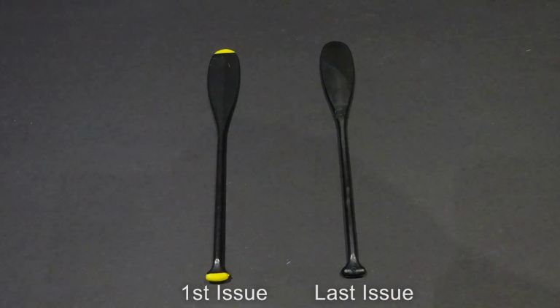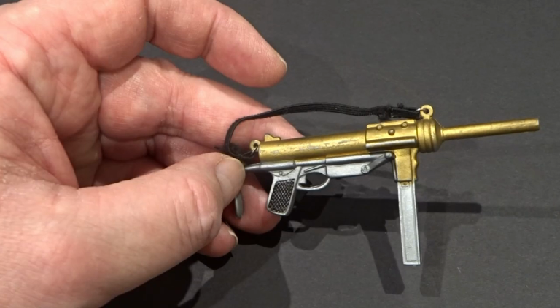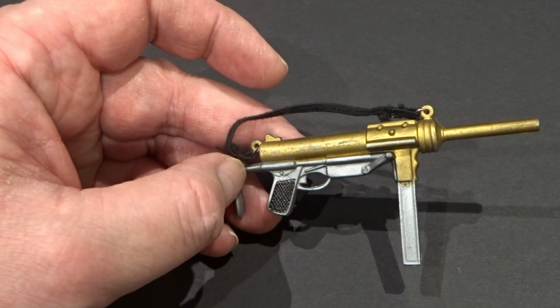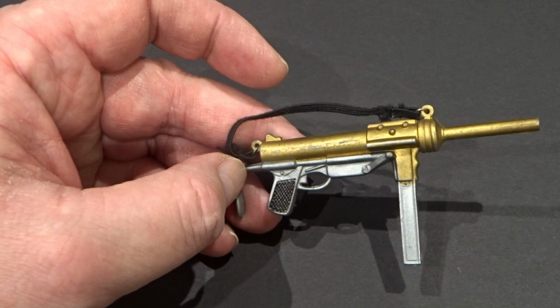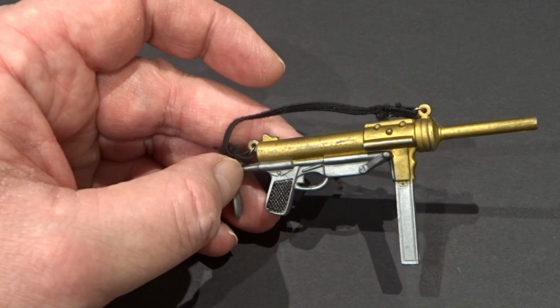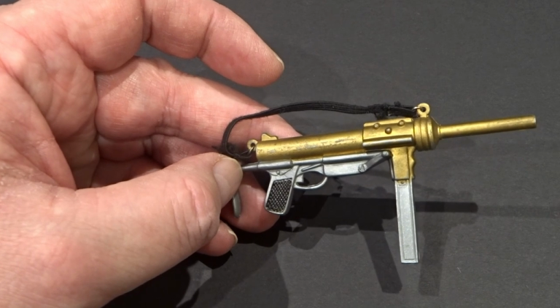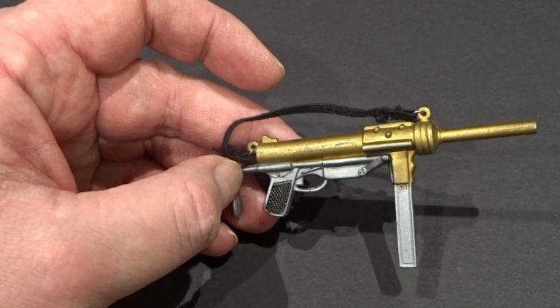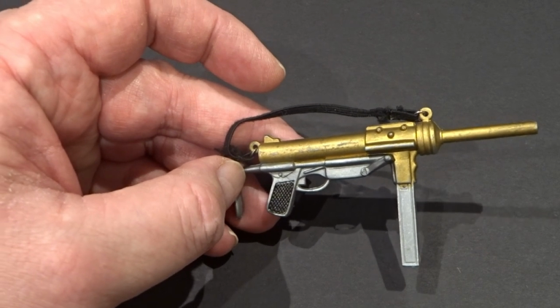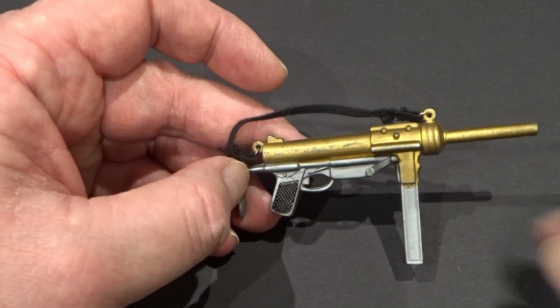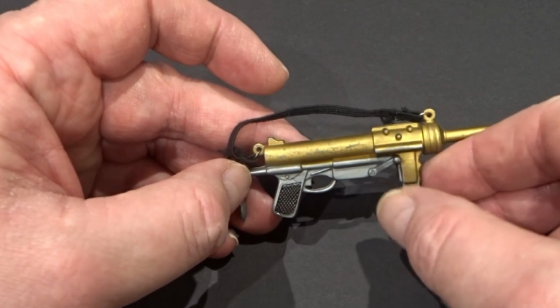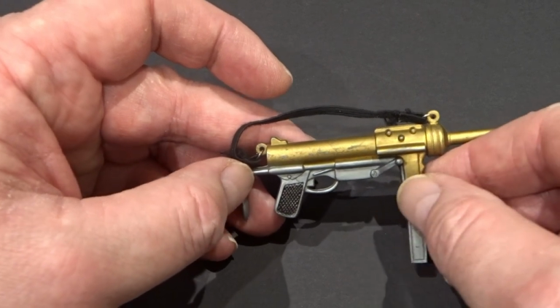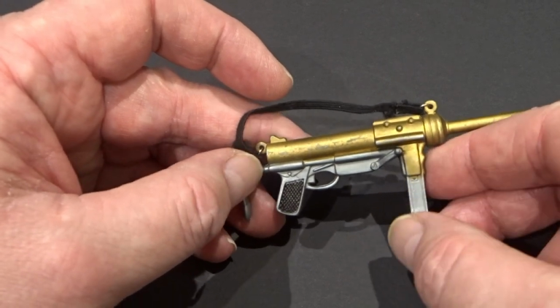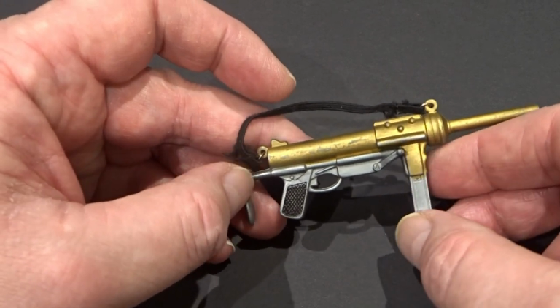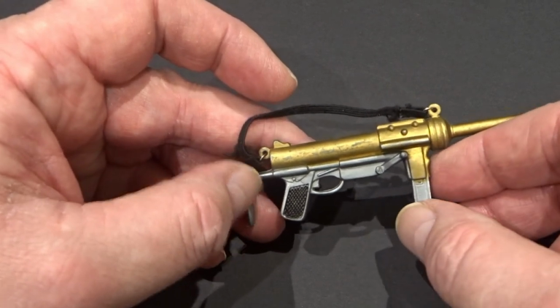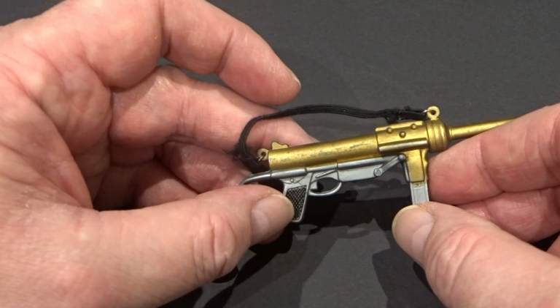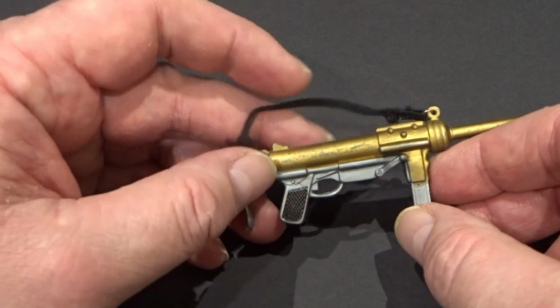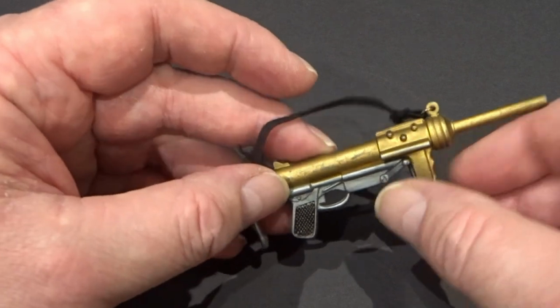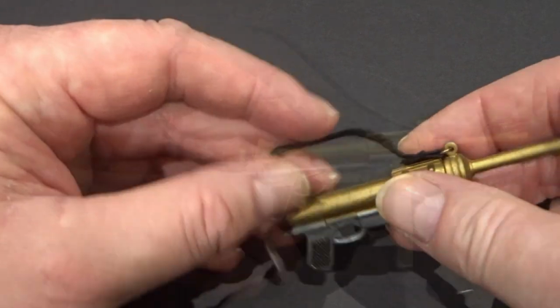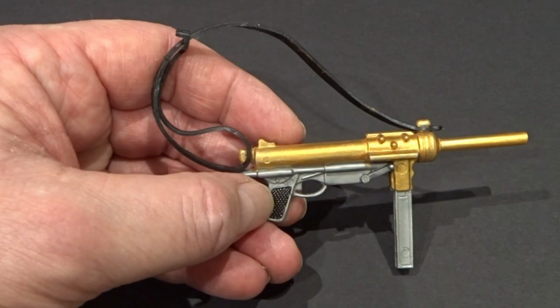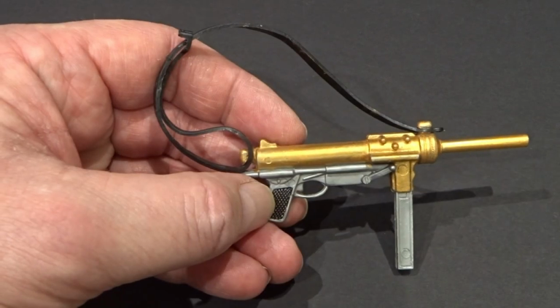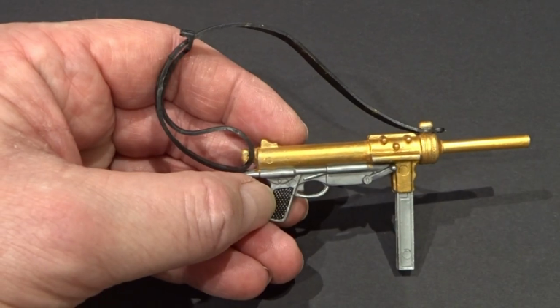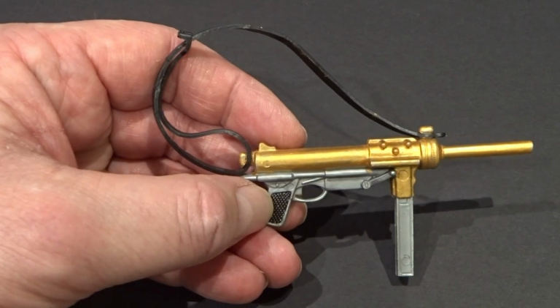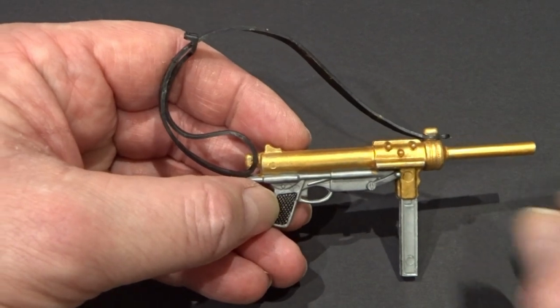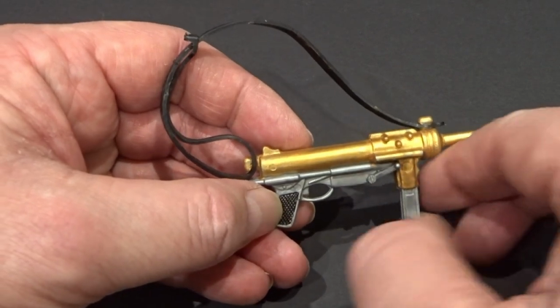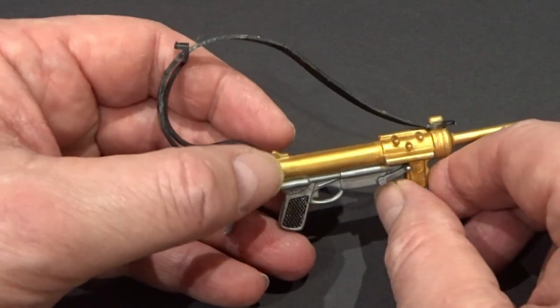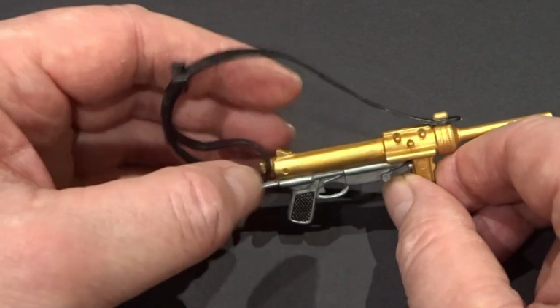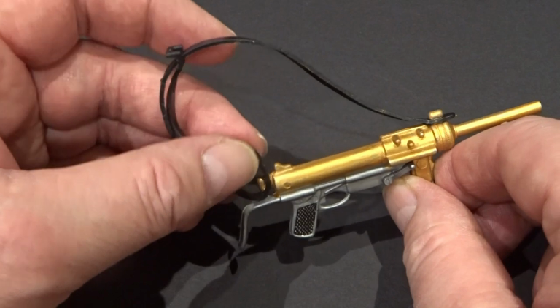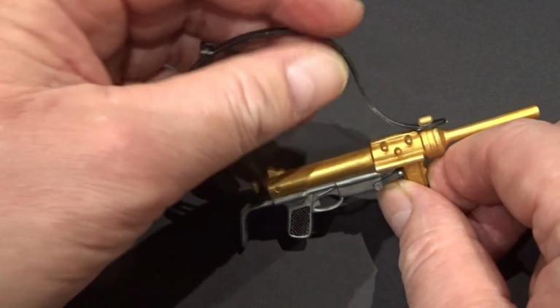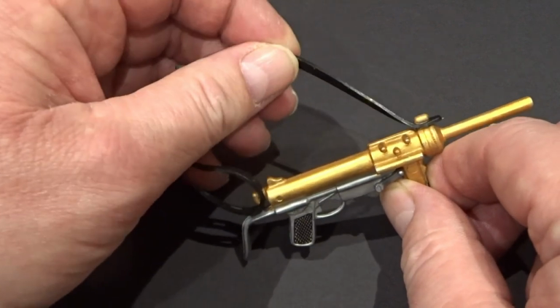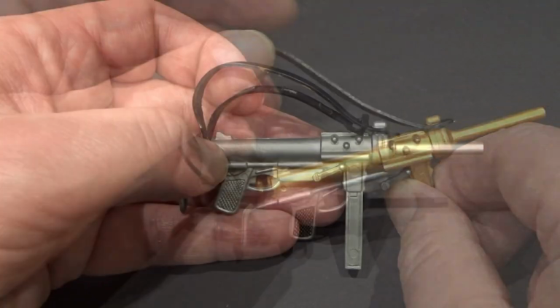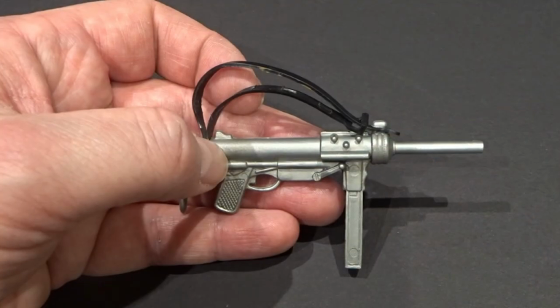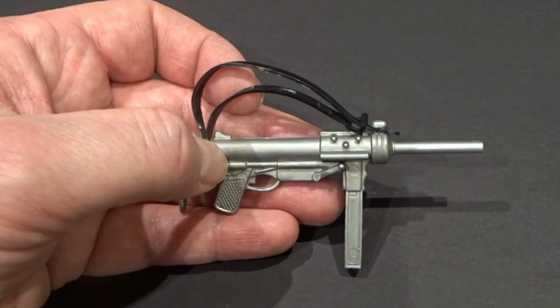The M3 submachine gun was painted gold, silver and black with an elastic sling. A plastic sling was substituted in 1975, and a silver non-painted version in 1981.